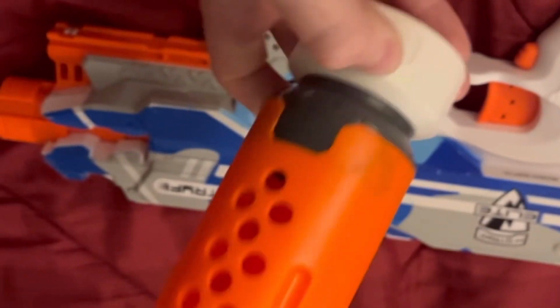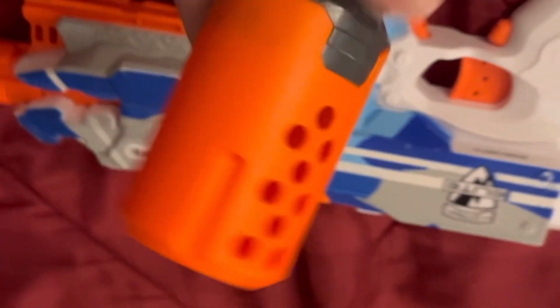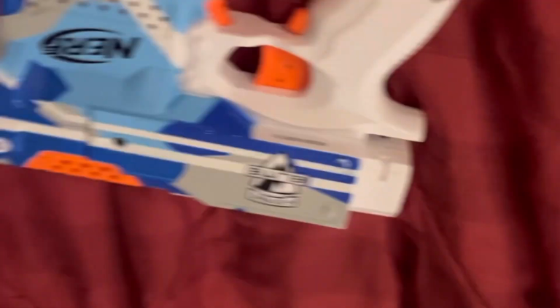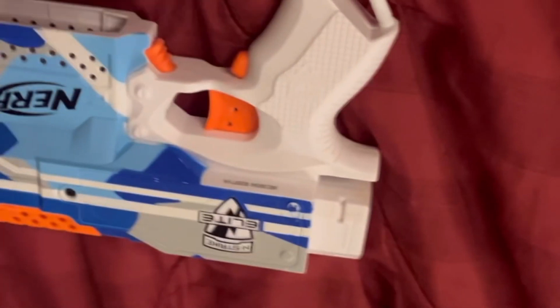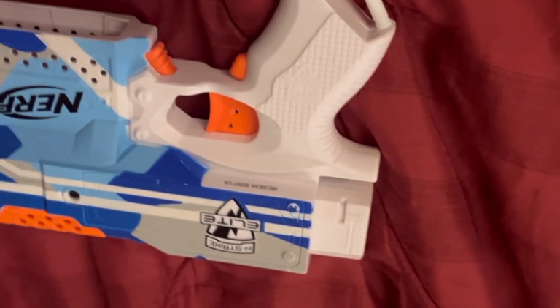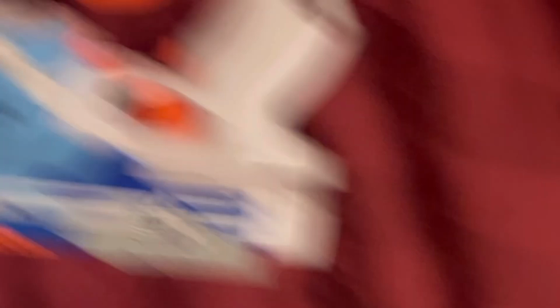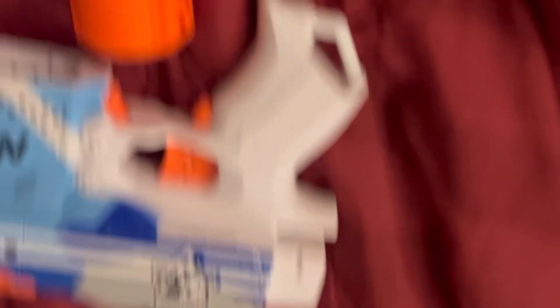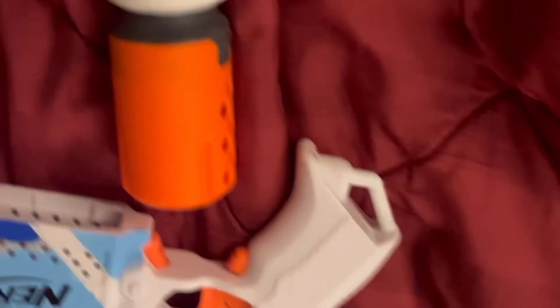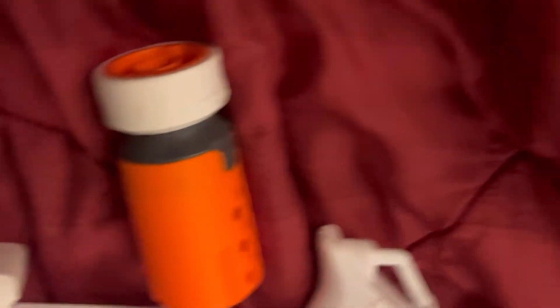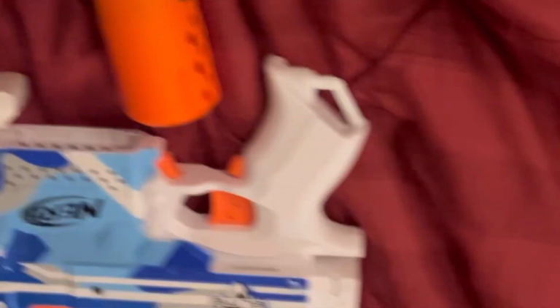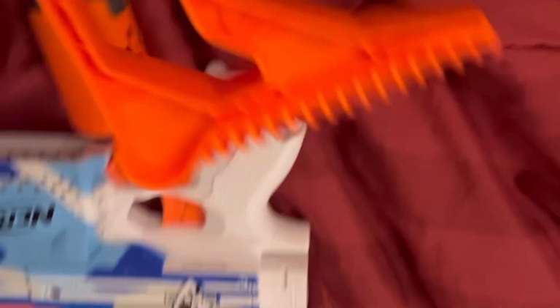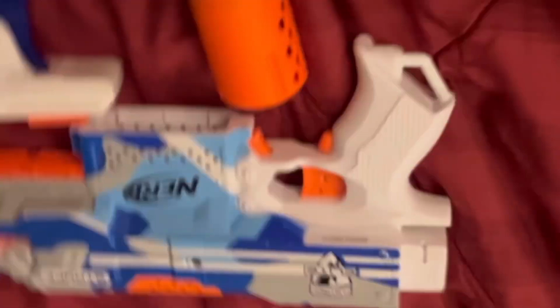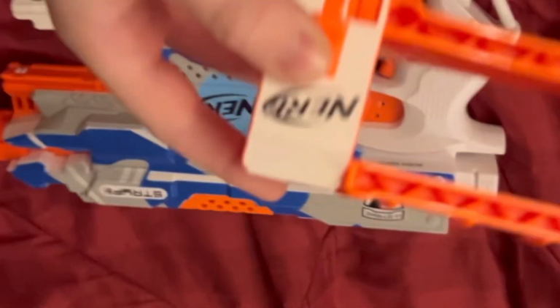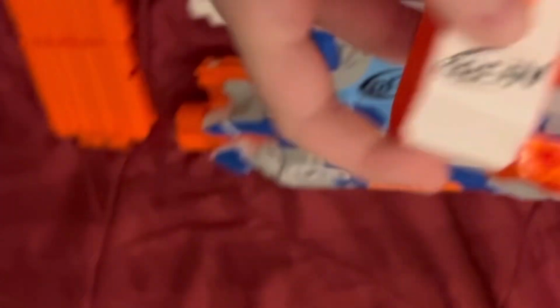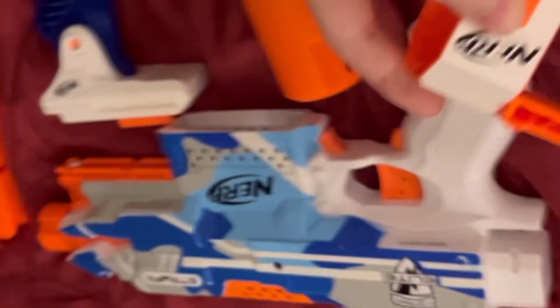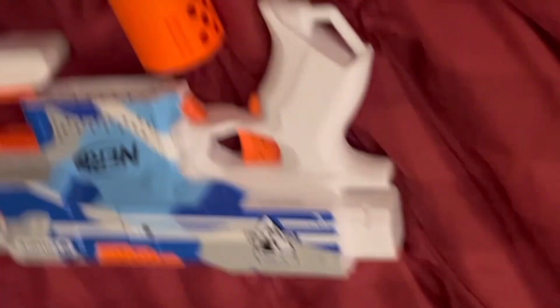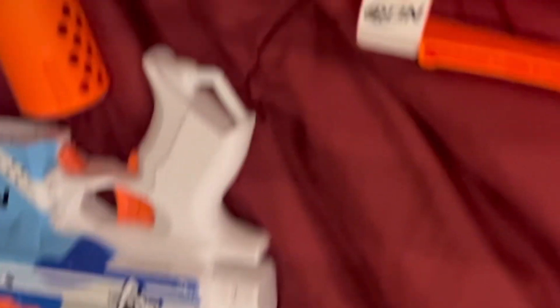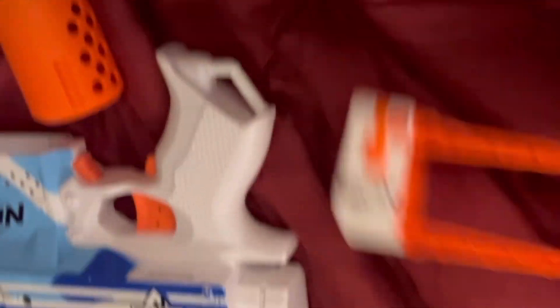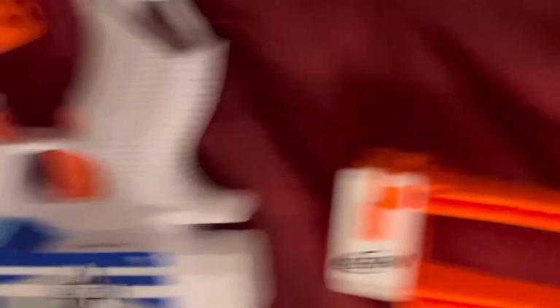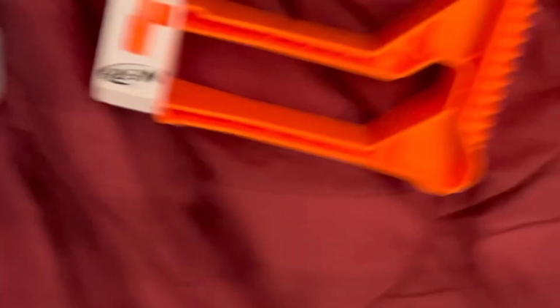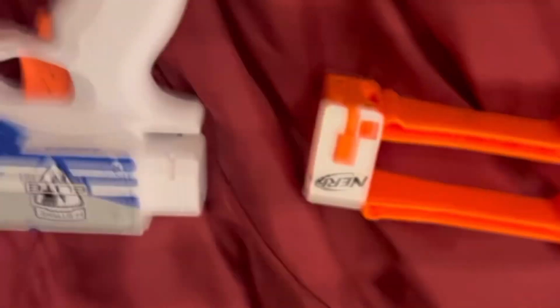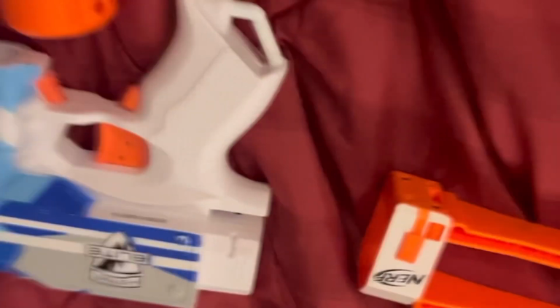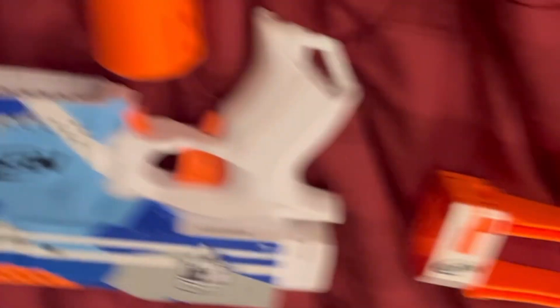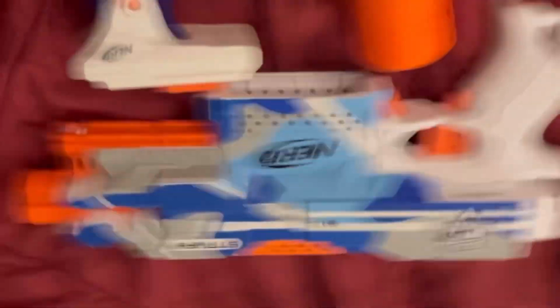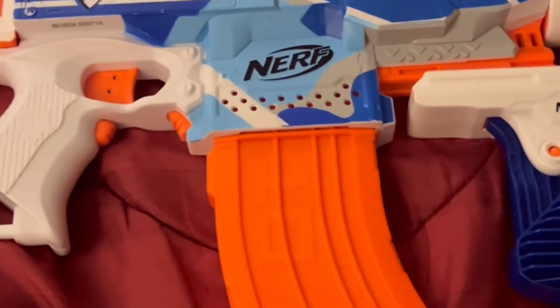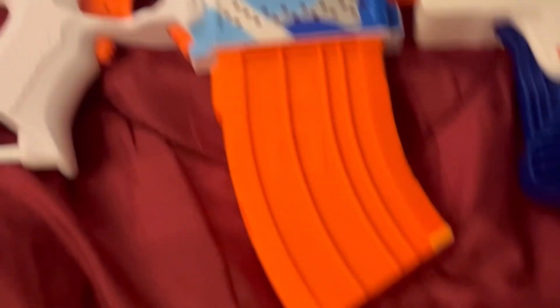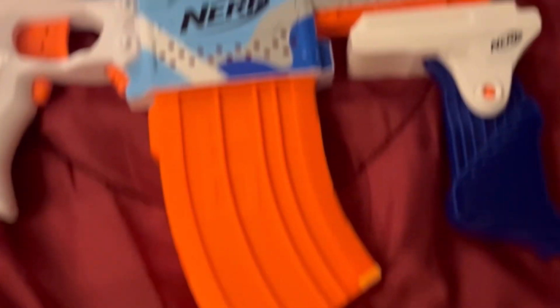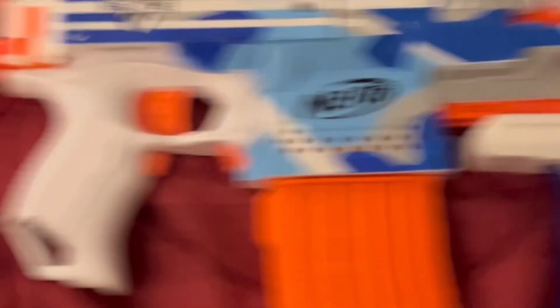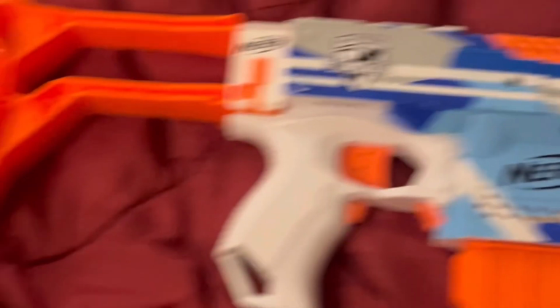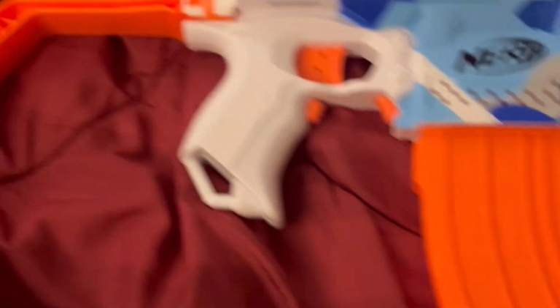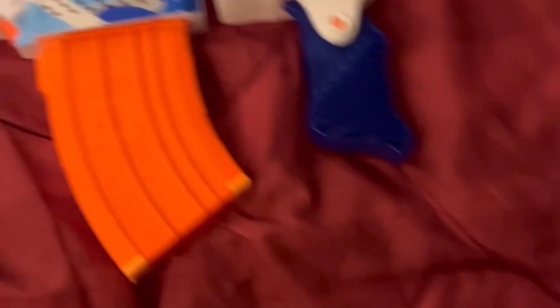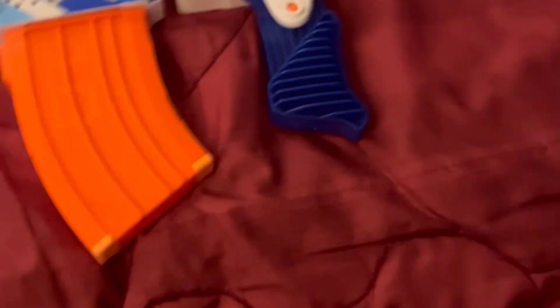You have this barrel attachment — it's just a normal barrel attachment. And then it comes with this back barrel attachment that you can put on the back of your Strife Battle Camo.